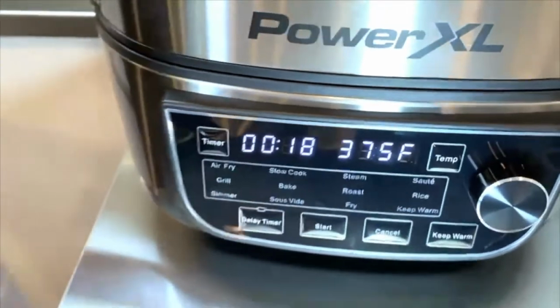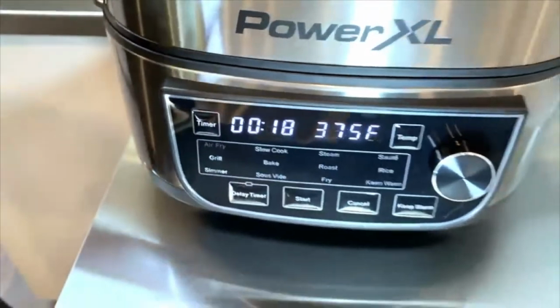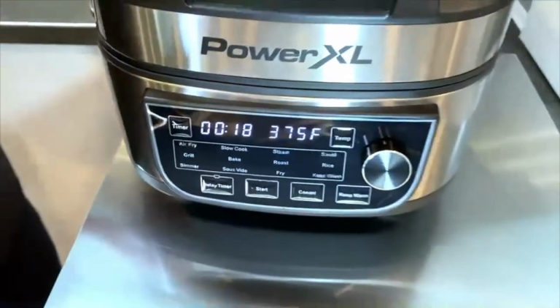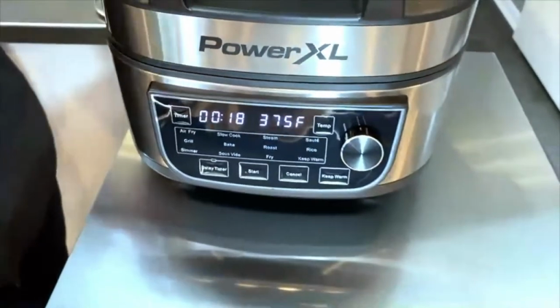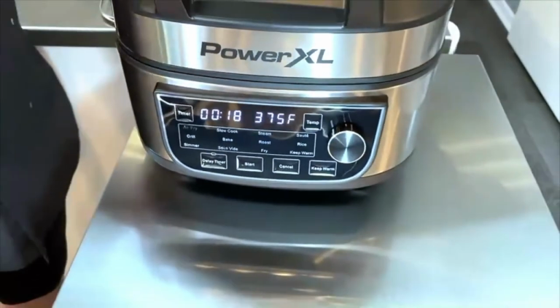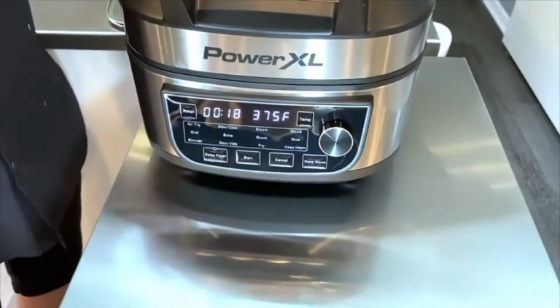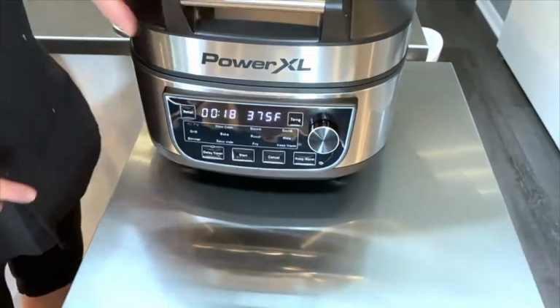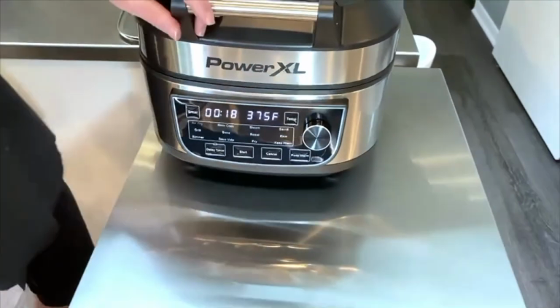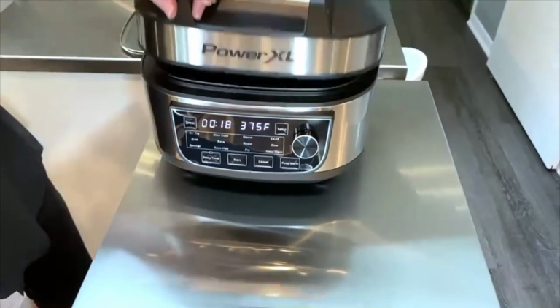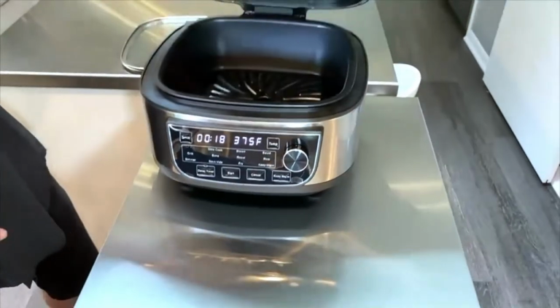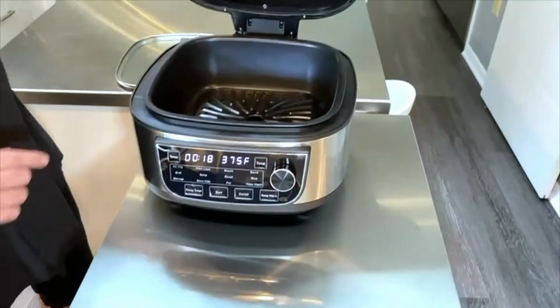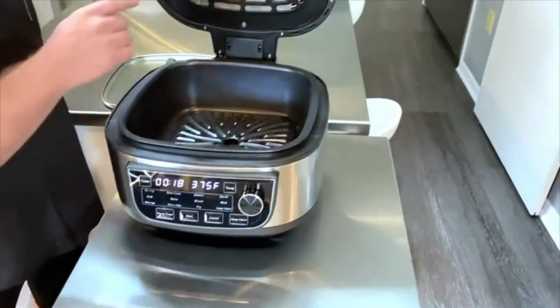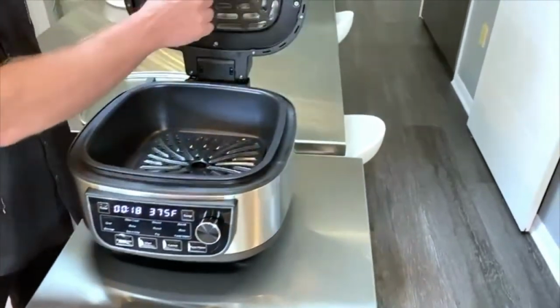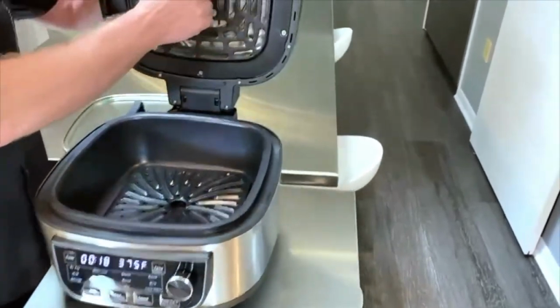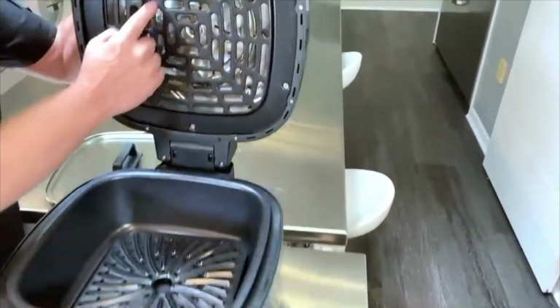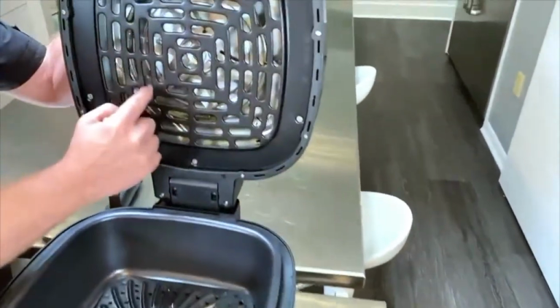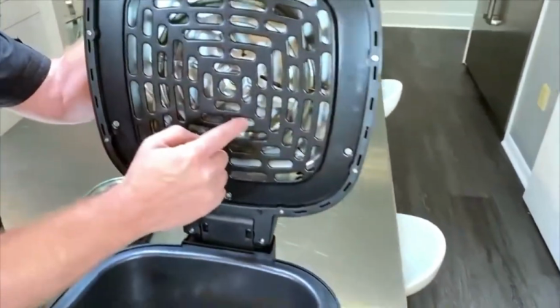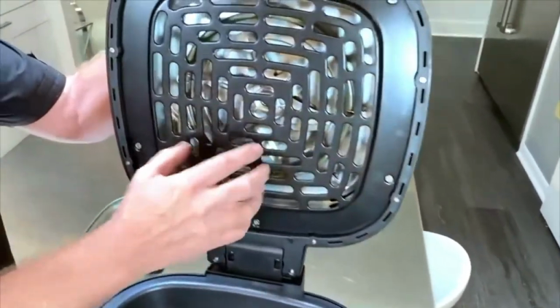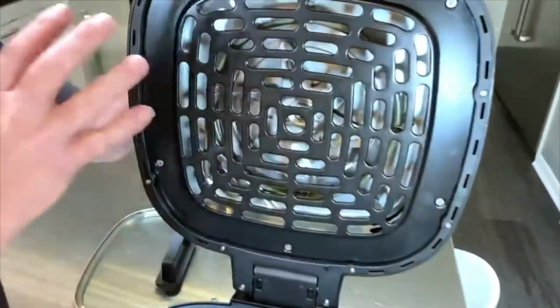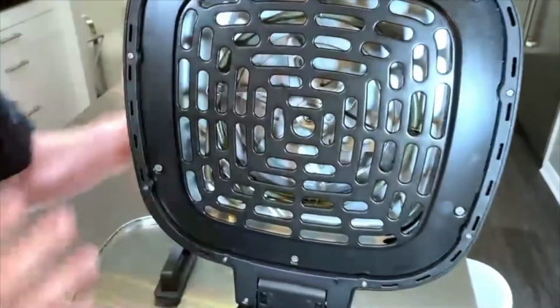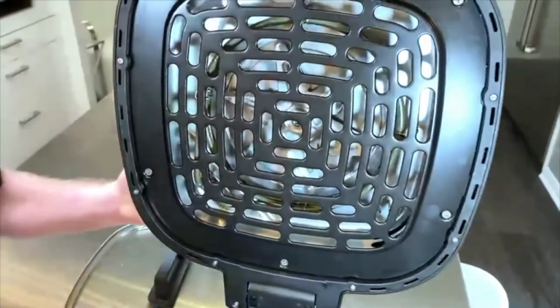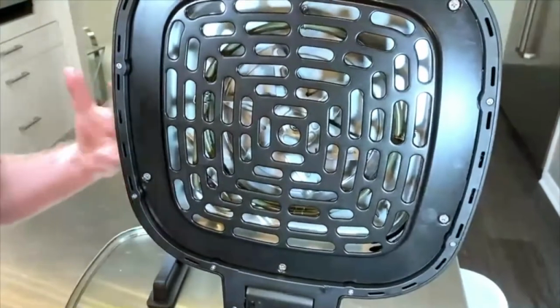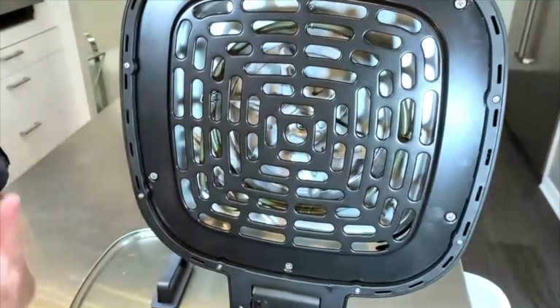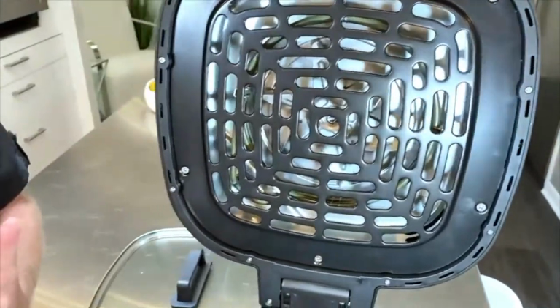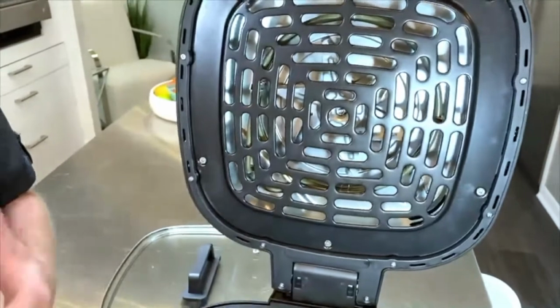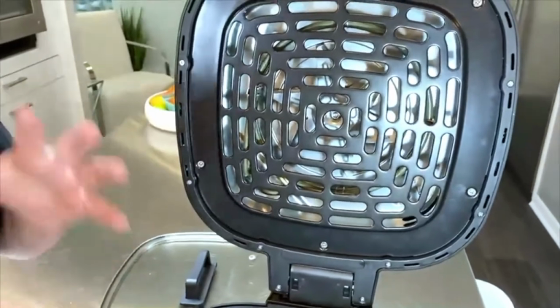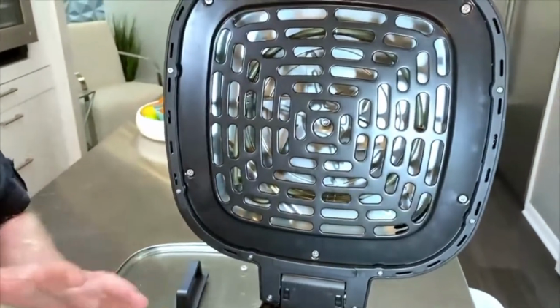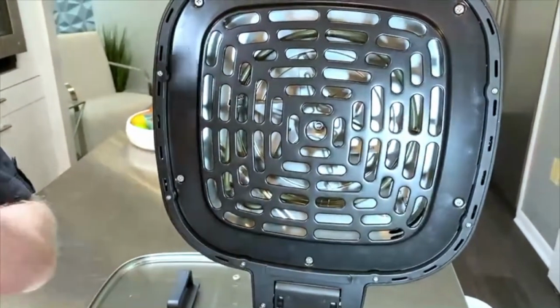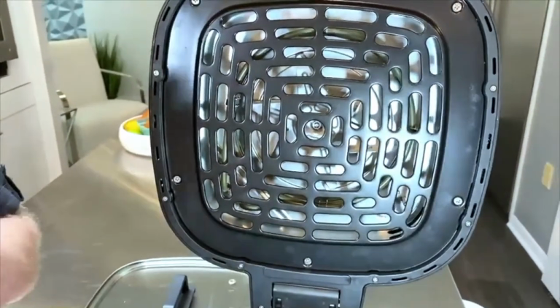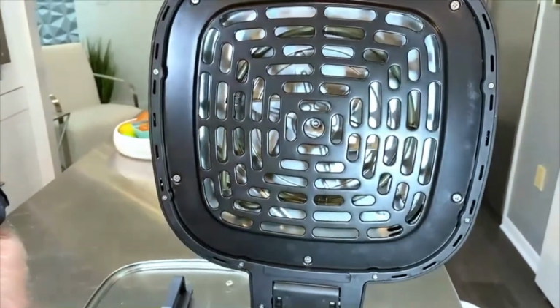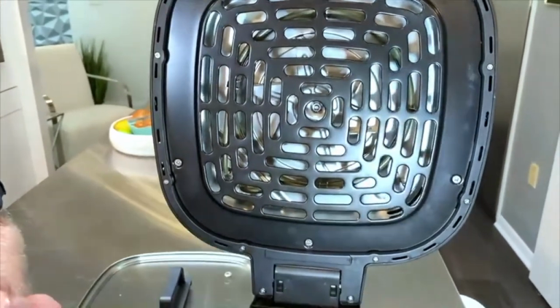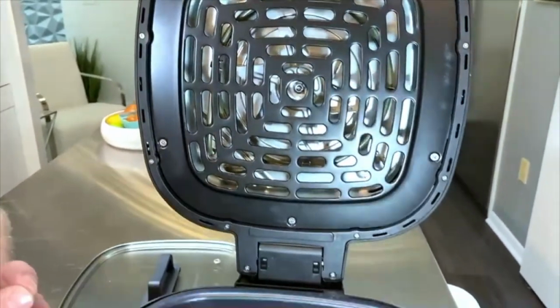Let me show you the magic inside. When I lift it up, you can see the giant fan that's in there. We're Power Excel — we make great air fryers, so you know it's going to be the greatest air fryer you can get.